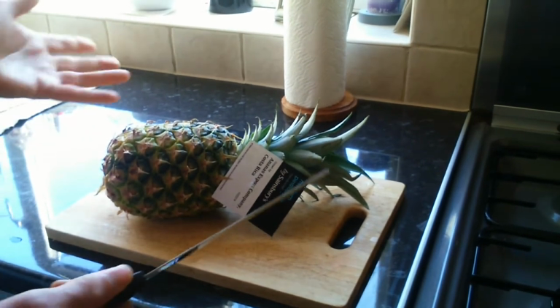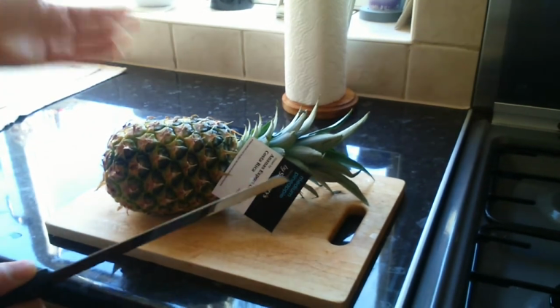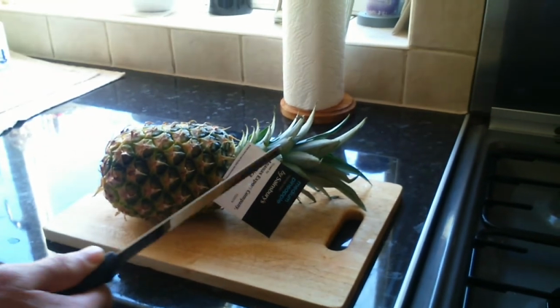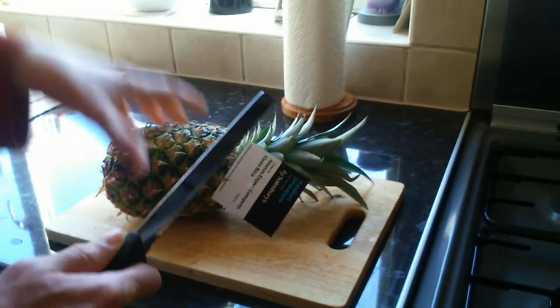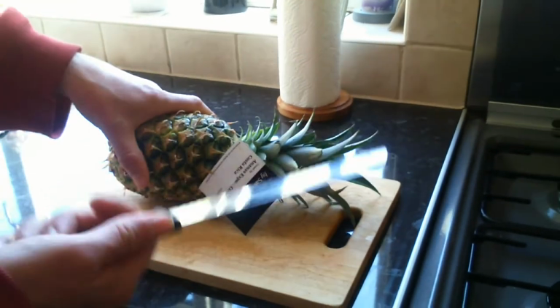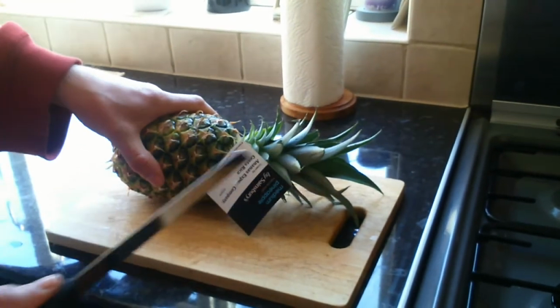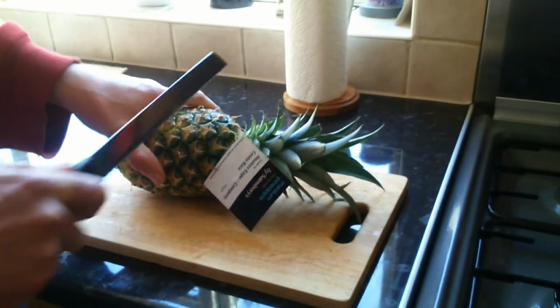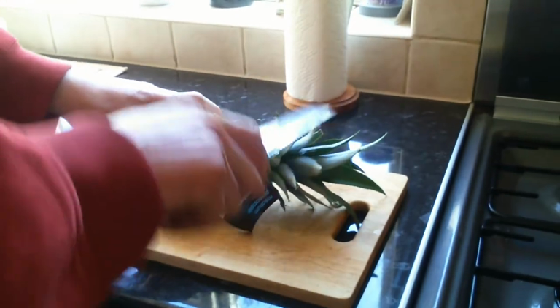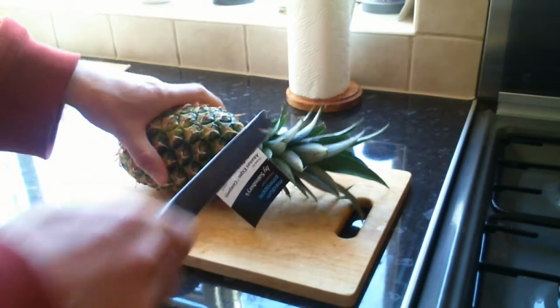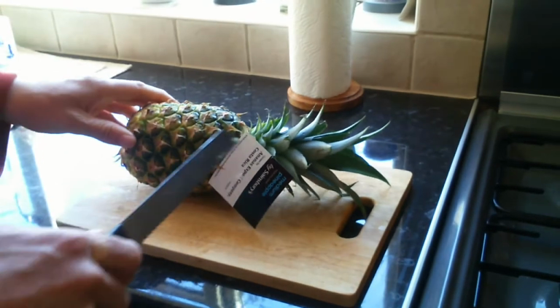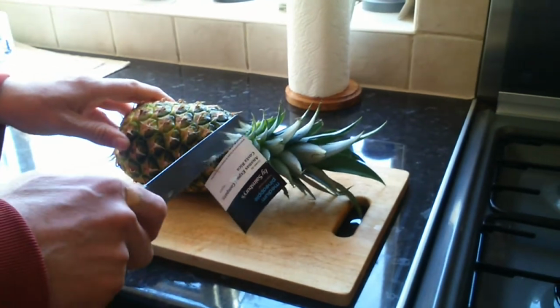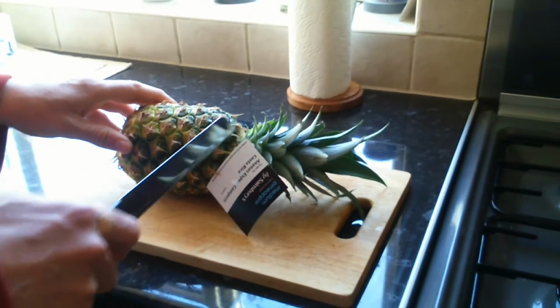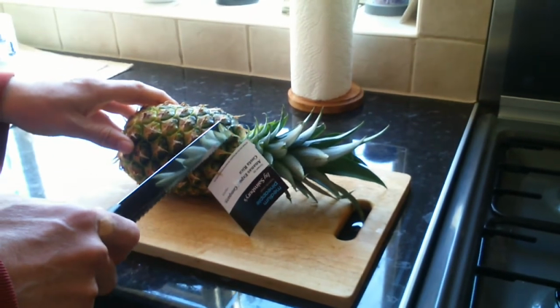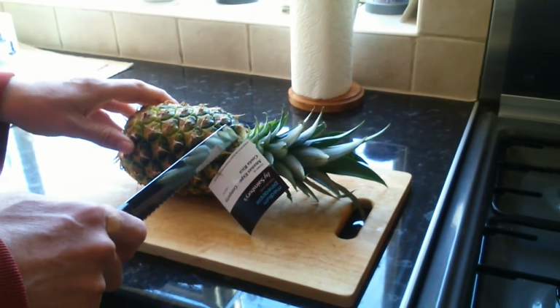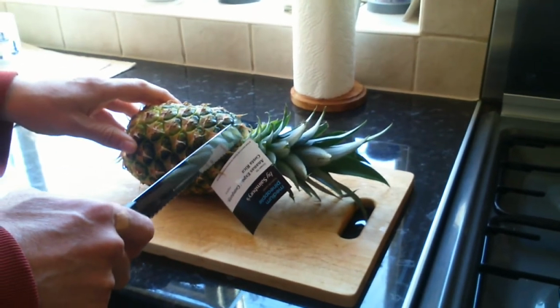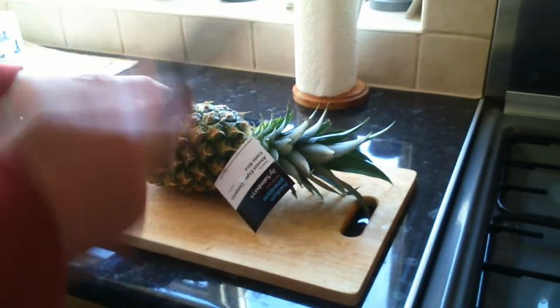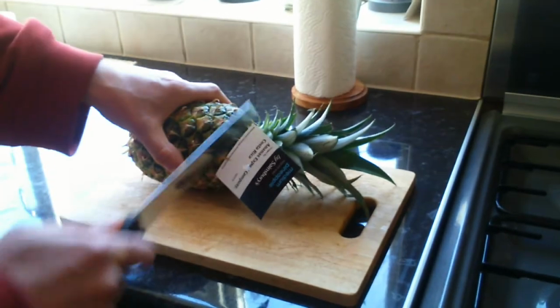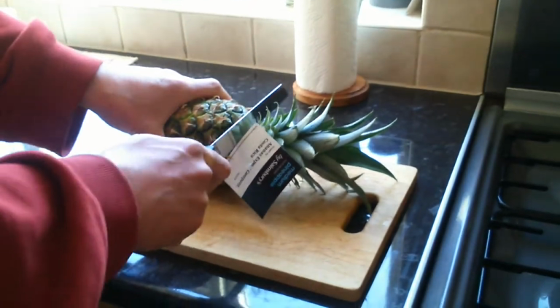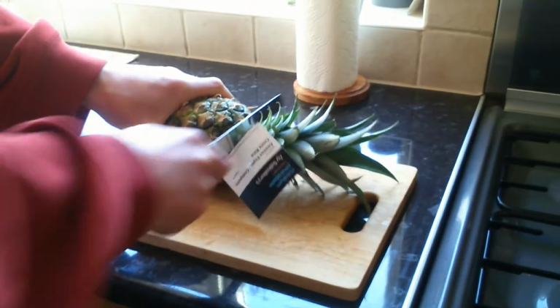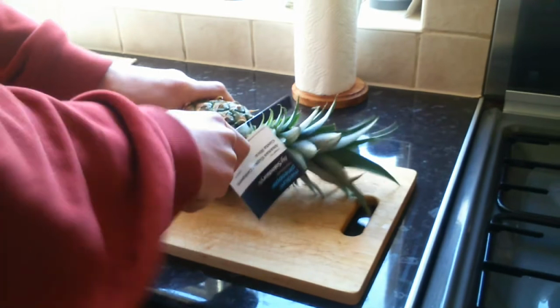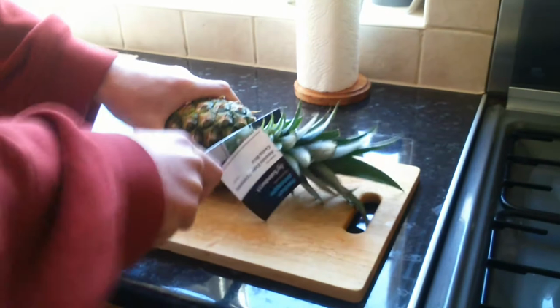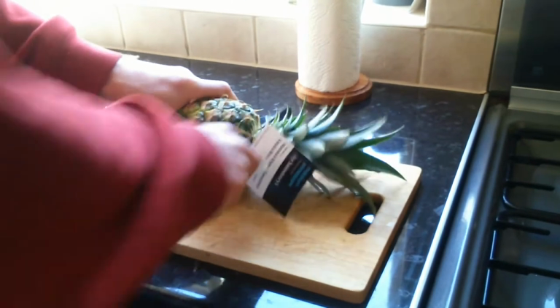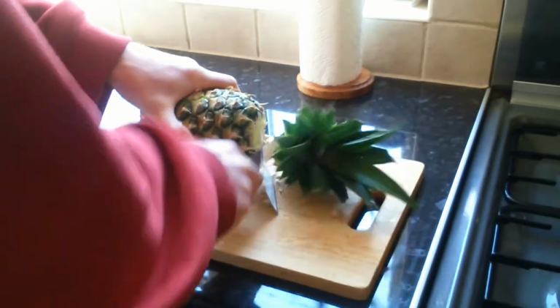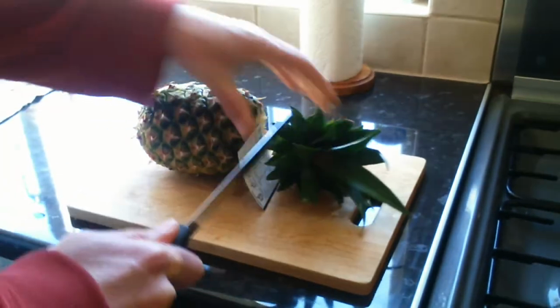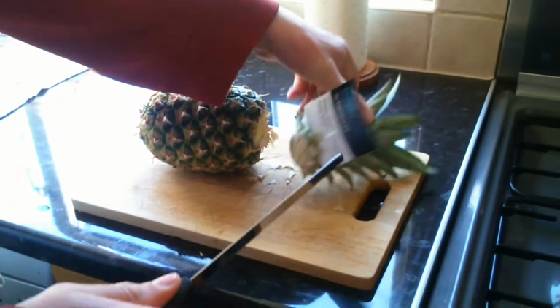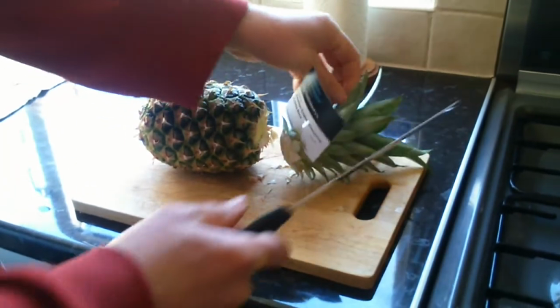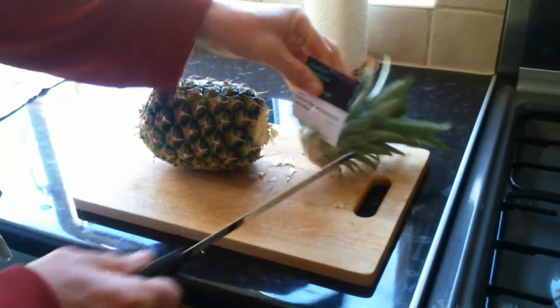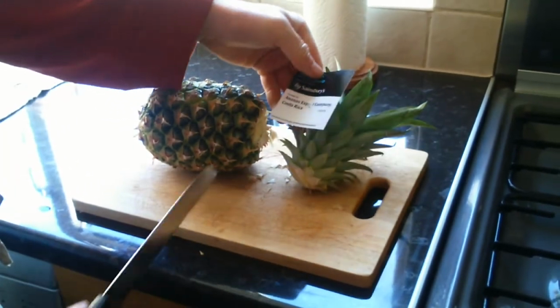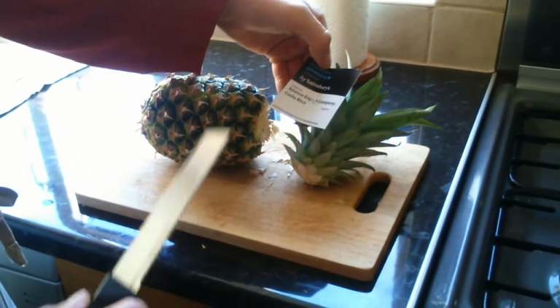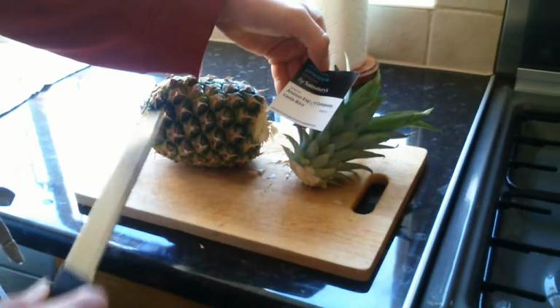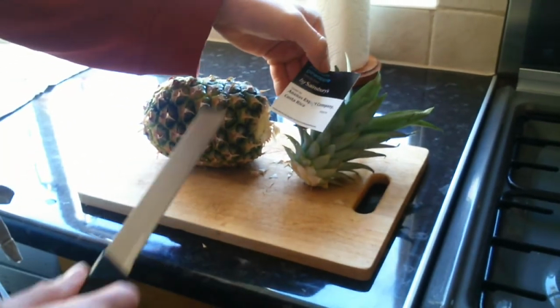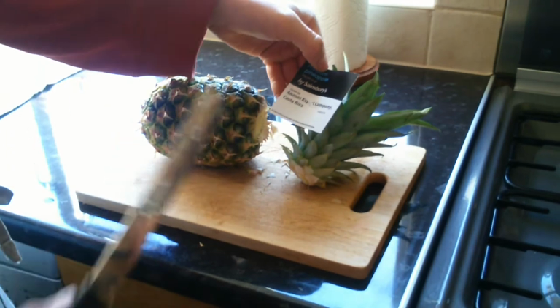First of all, I'm going to get rid of the main part of the plant, so I'm going to cut that off like that. As you can see, this pineapple has come from Costa Rica.